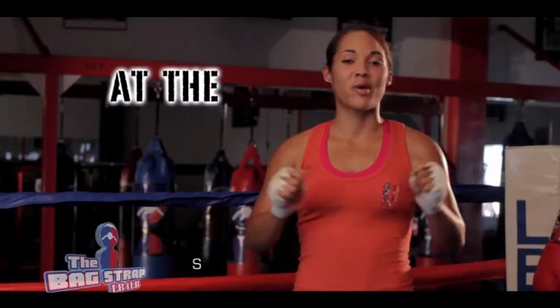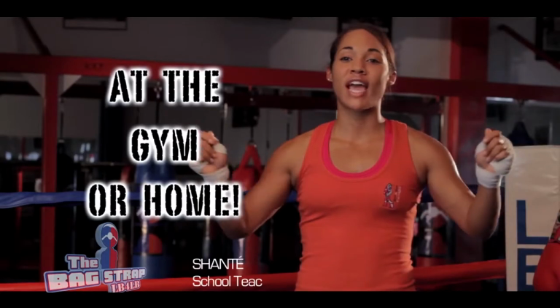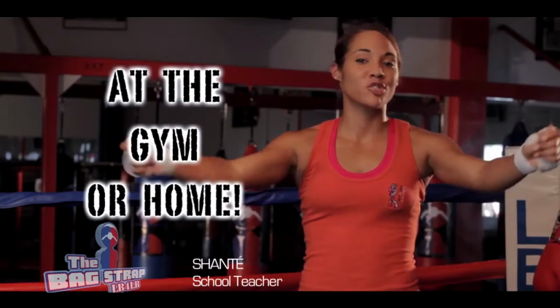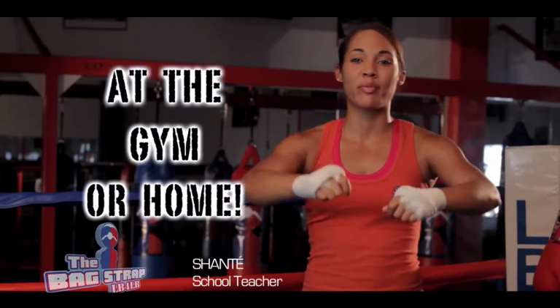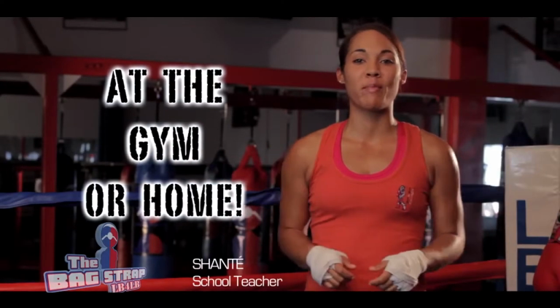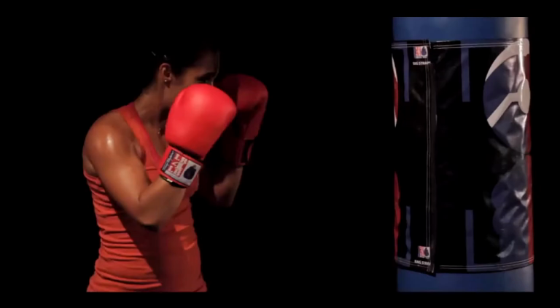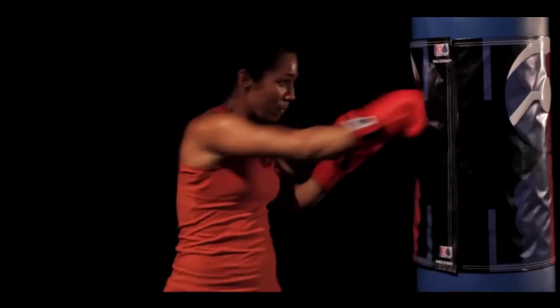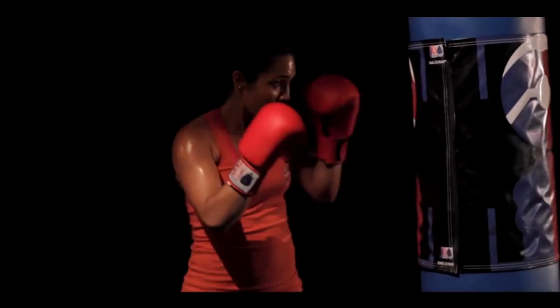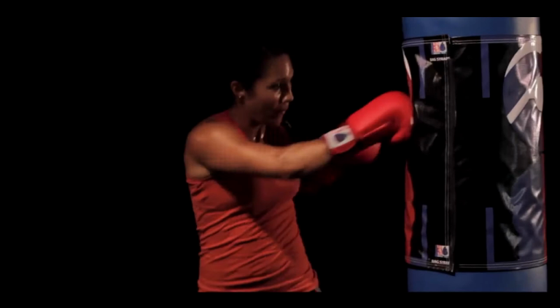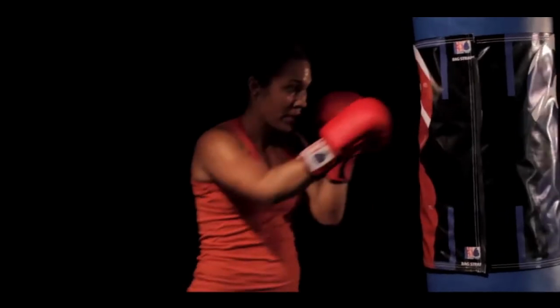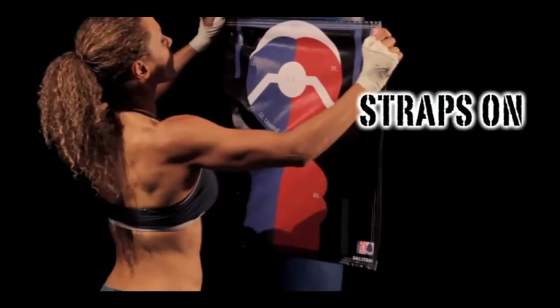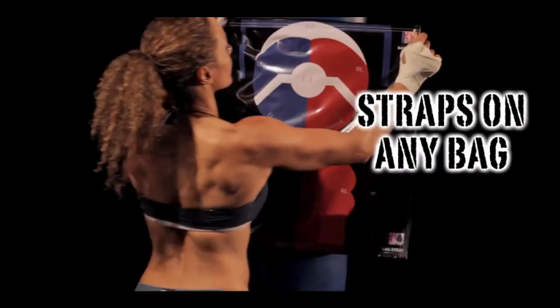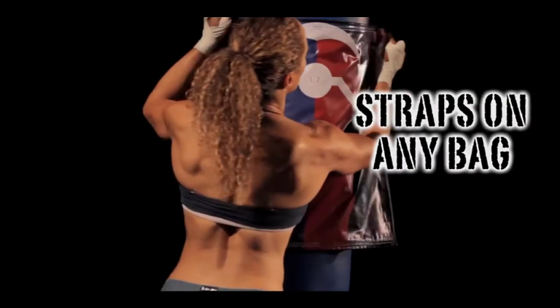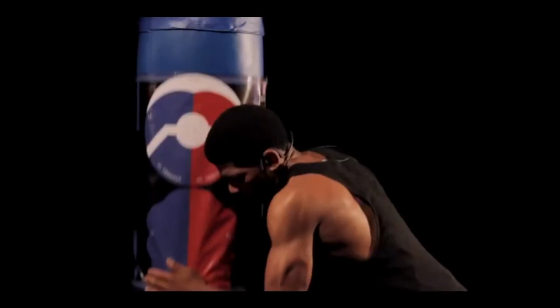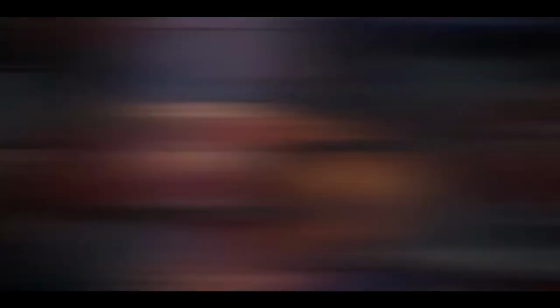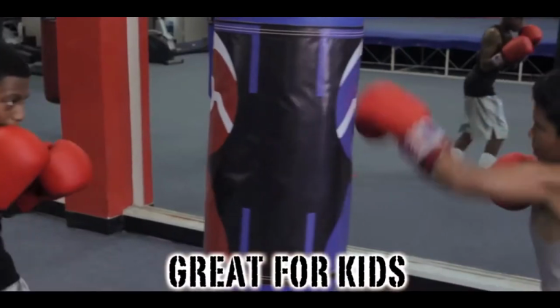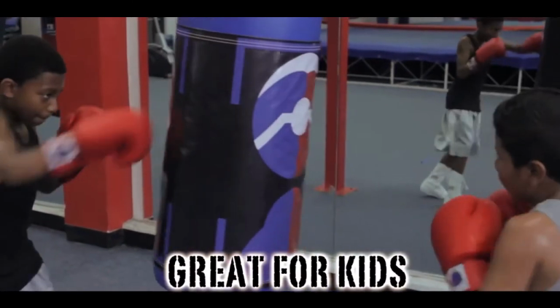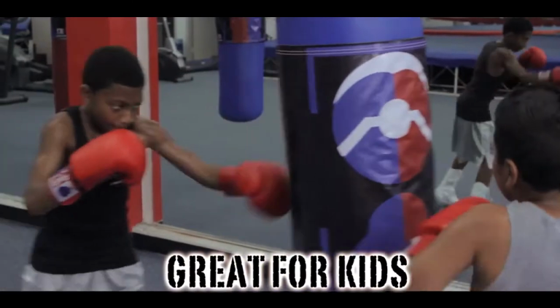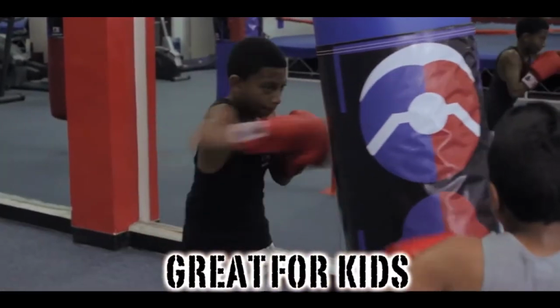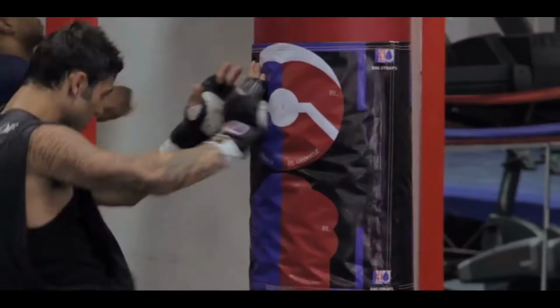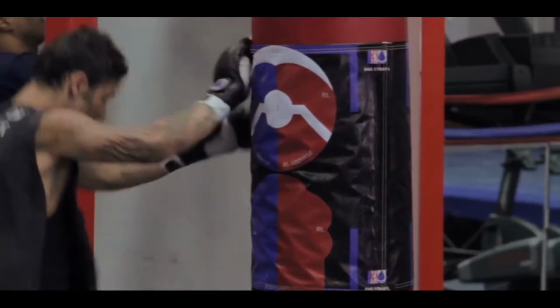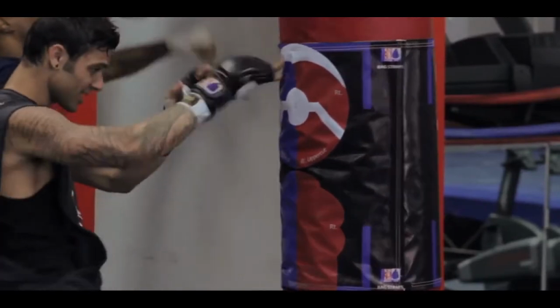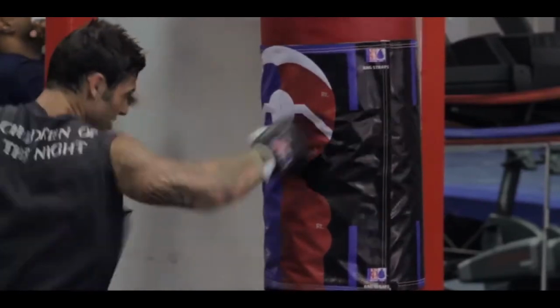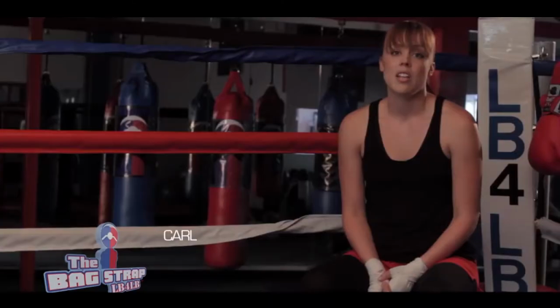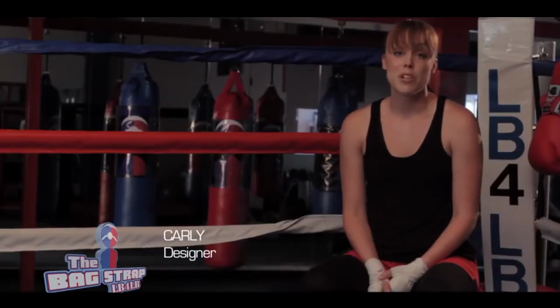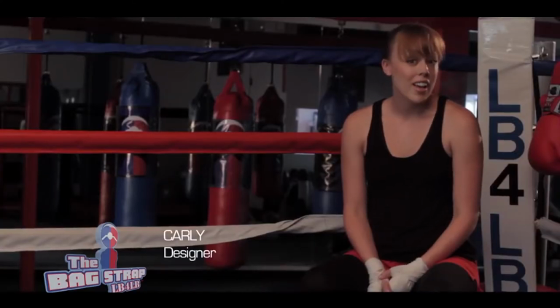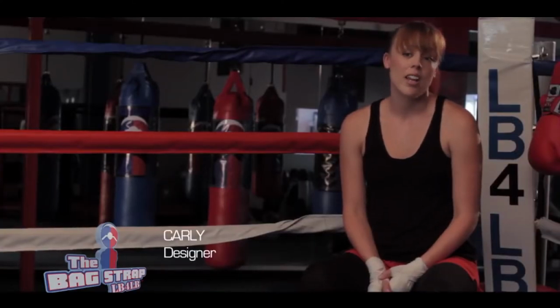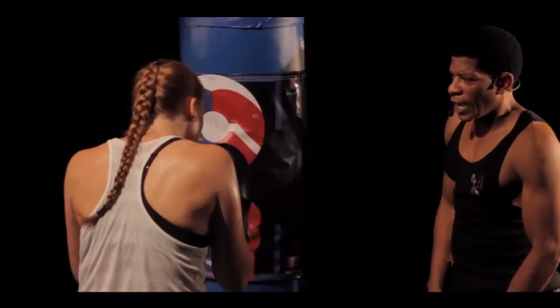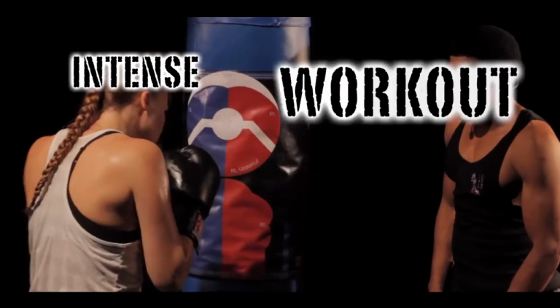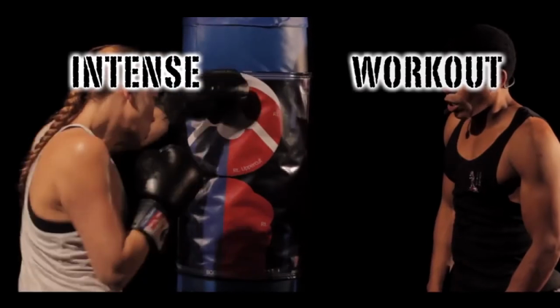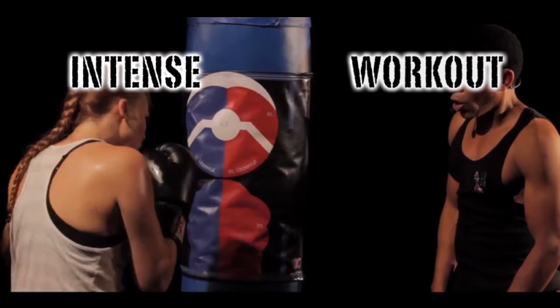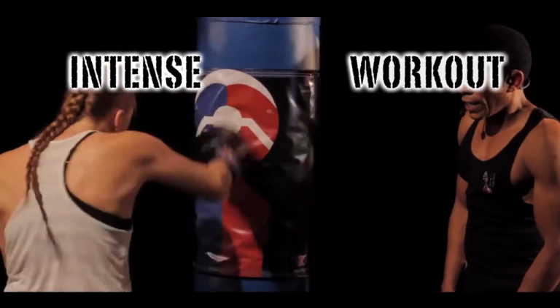I roll it out, strap it around the bag, and I'm ready to throw punches. You can easily strap it up to any bag, any size — lower it or raise it up to the level of your opponent. It gets my punches in line, and I still get an awesome workout wherever I'm at.